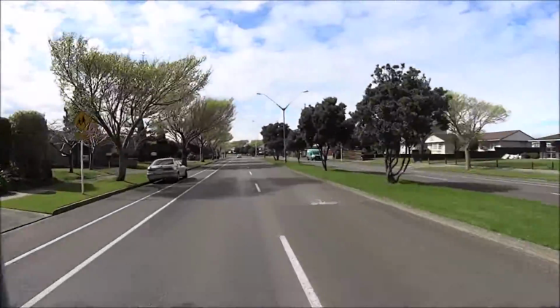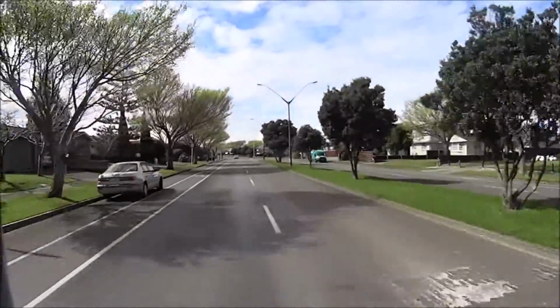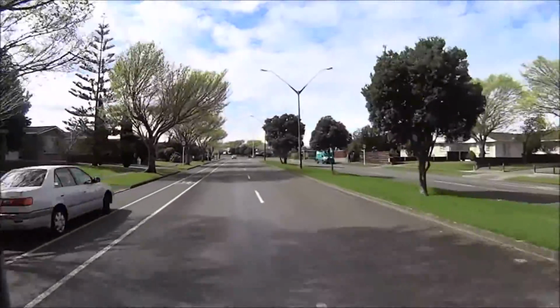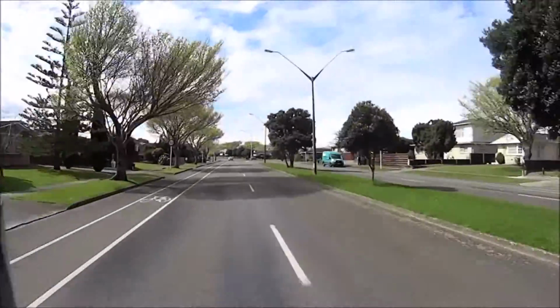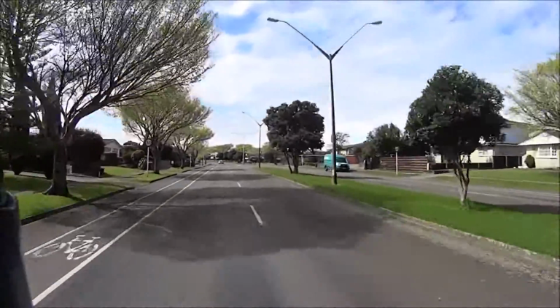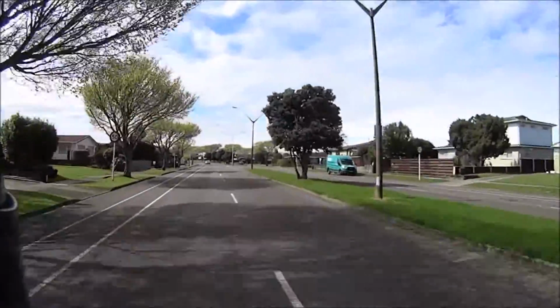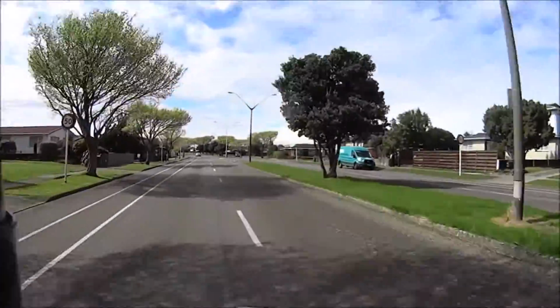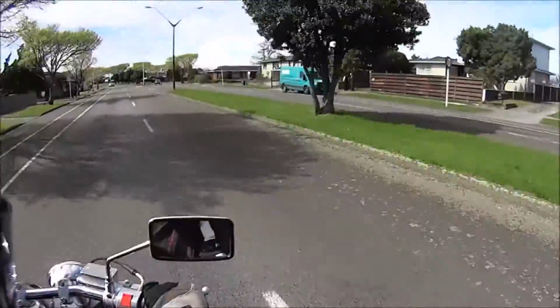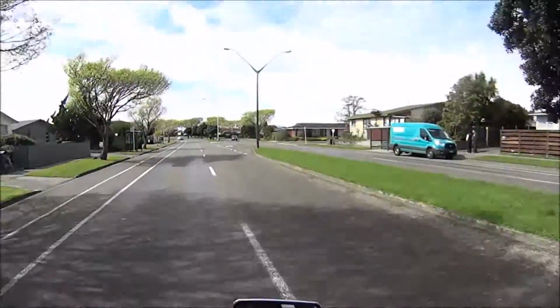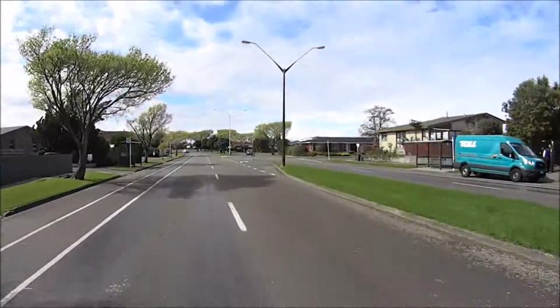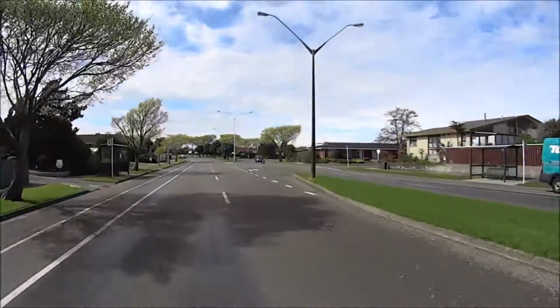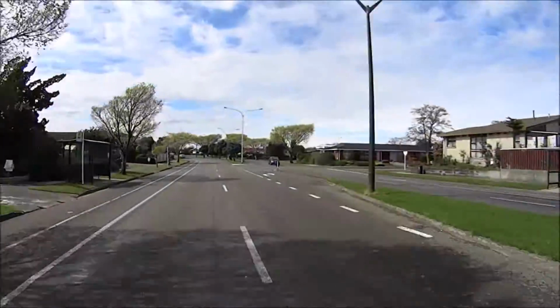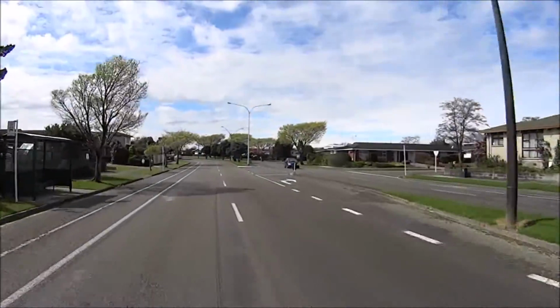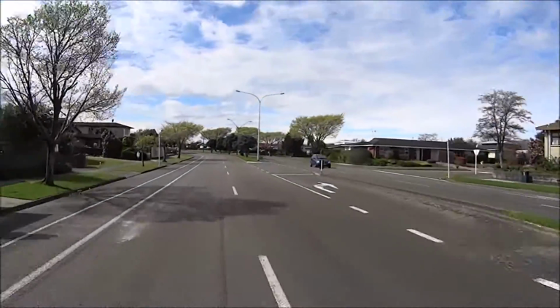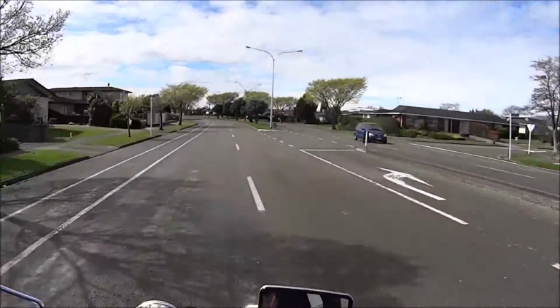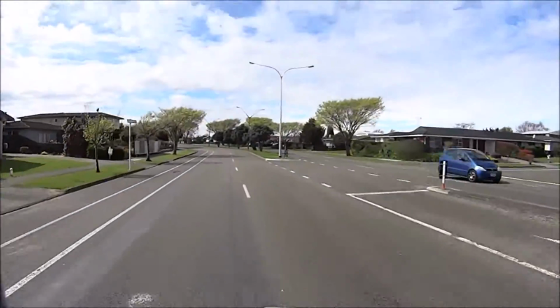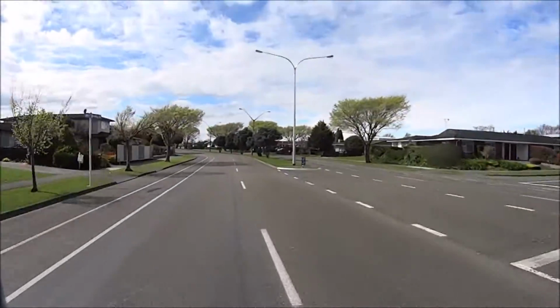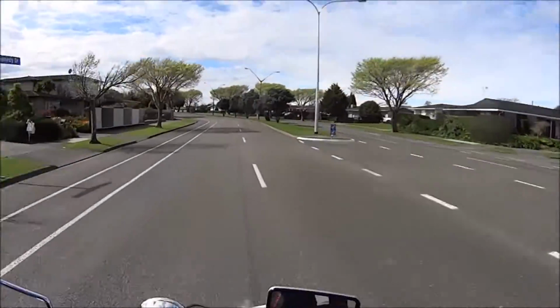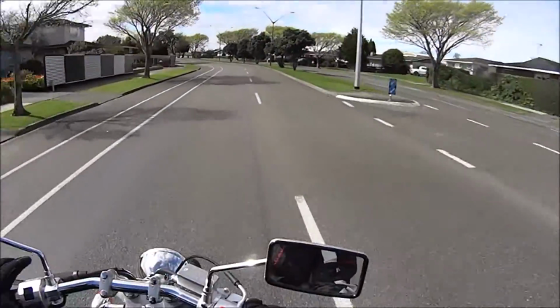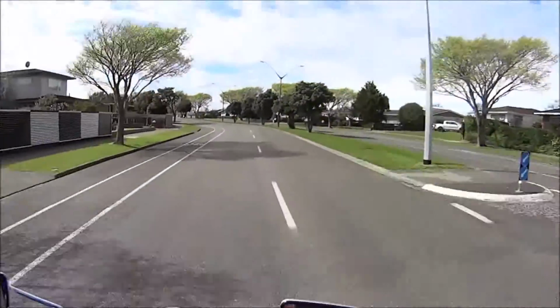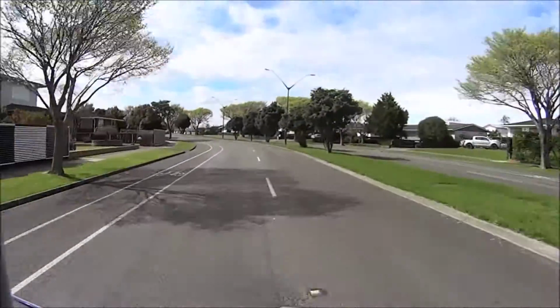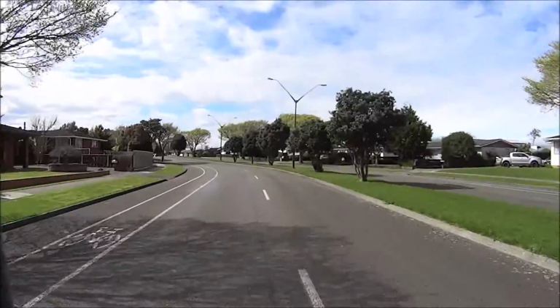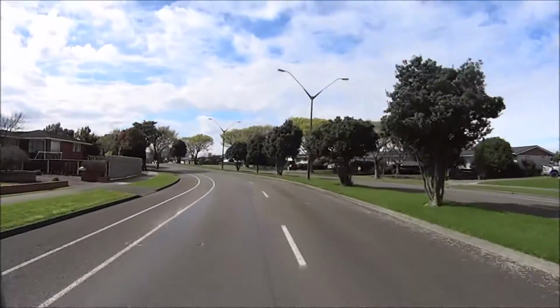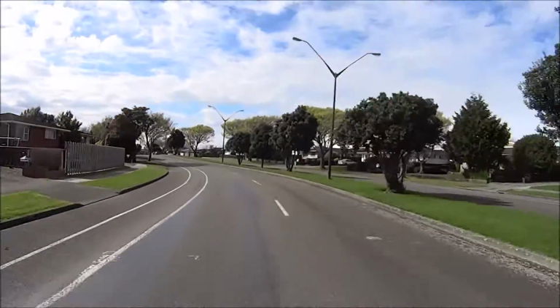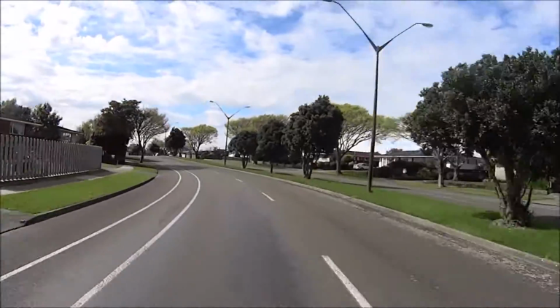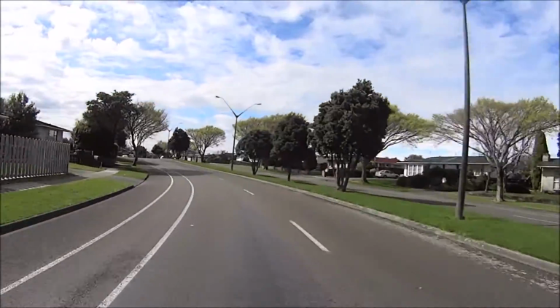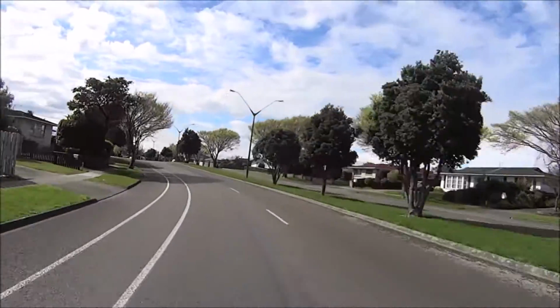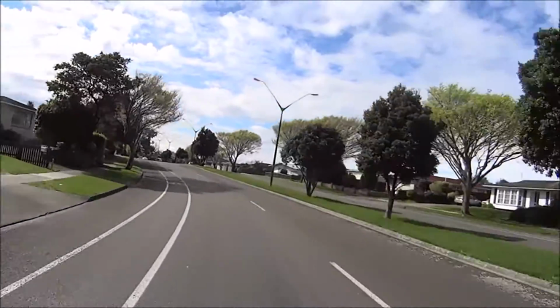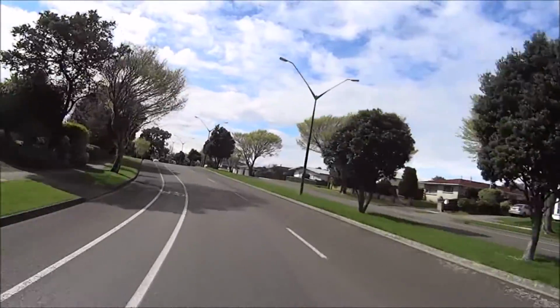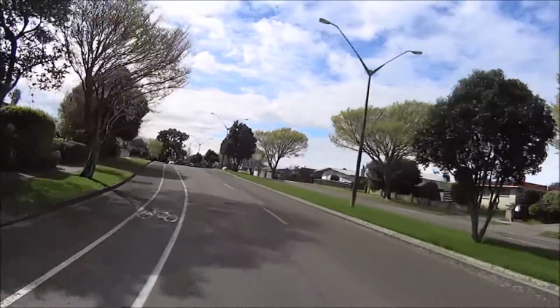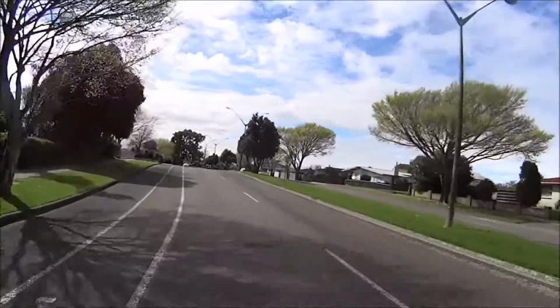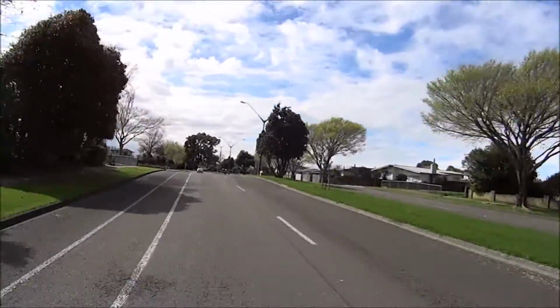Early on in second gear it jumps up considerably. It cruises along quite nicely. Everything is very user friendly, which is what you want in a learner approved motorcycle.